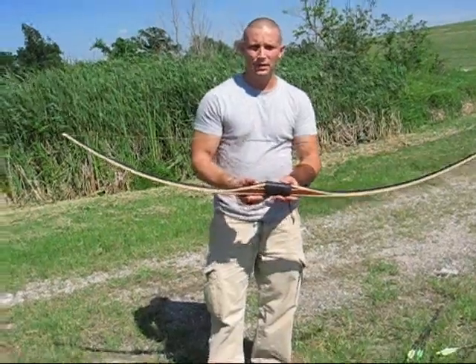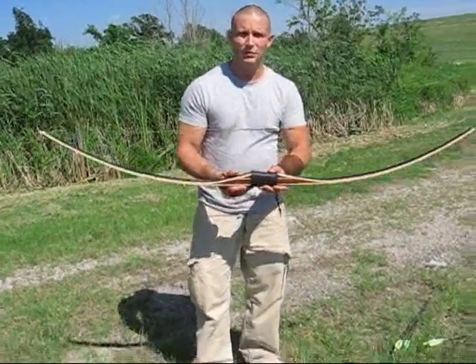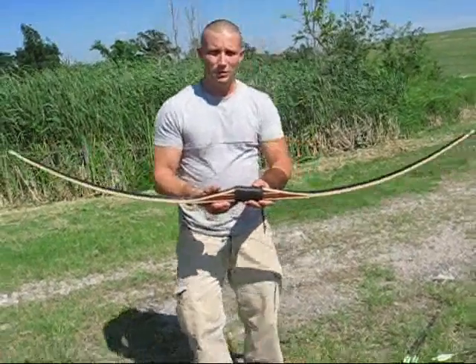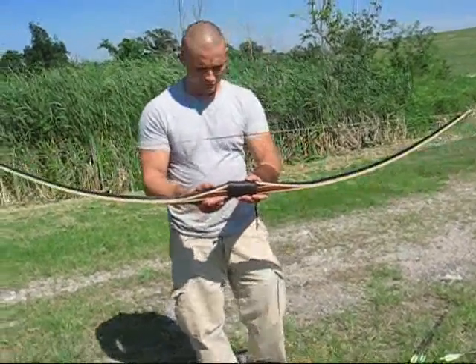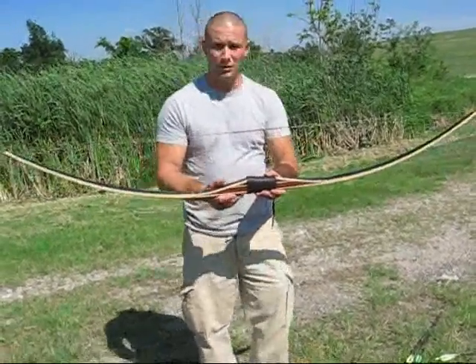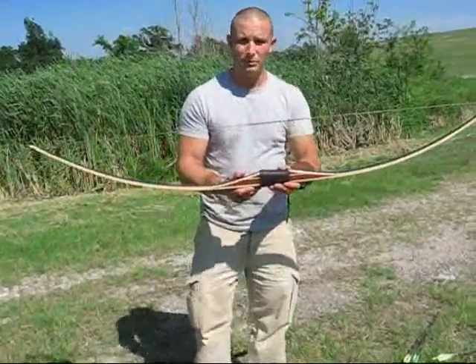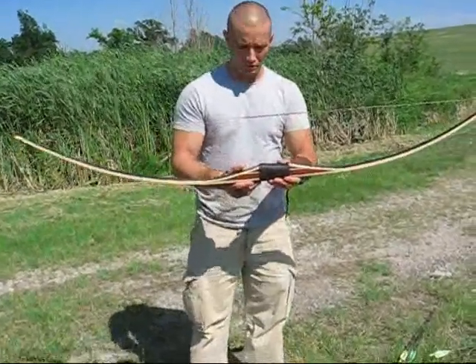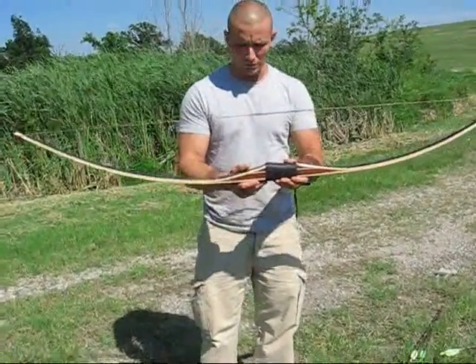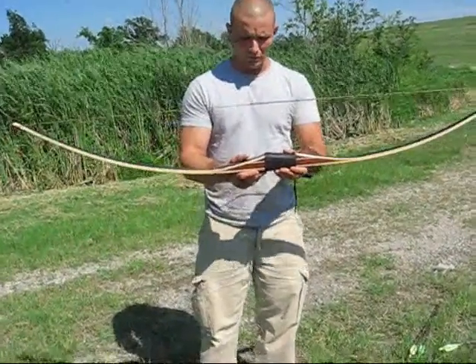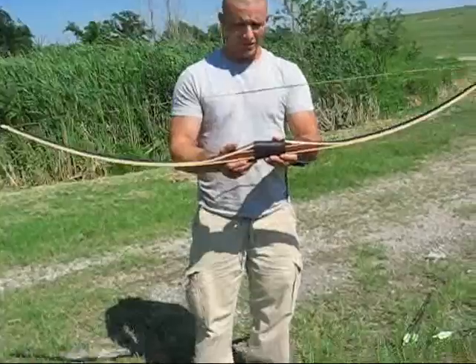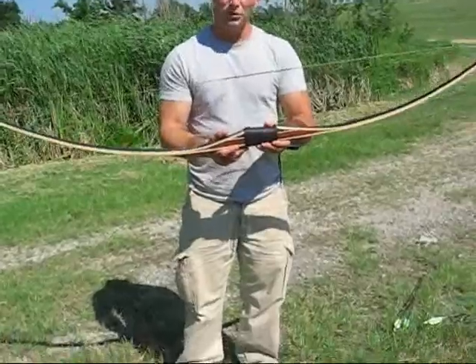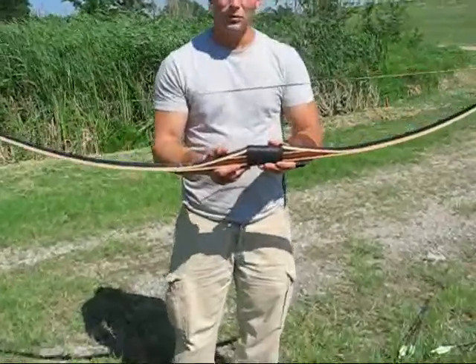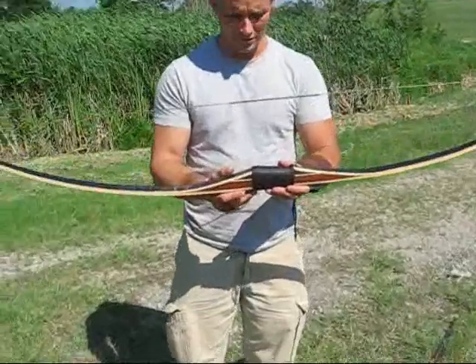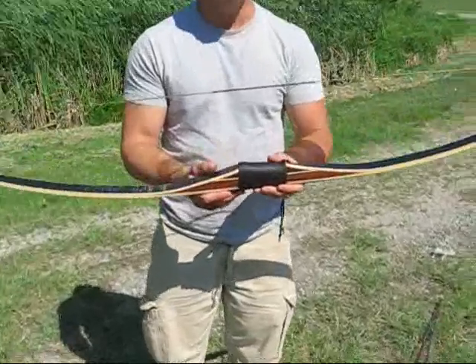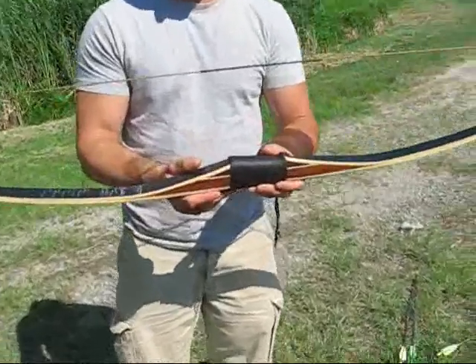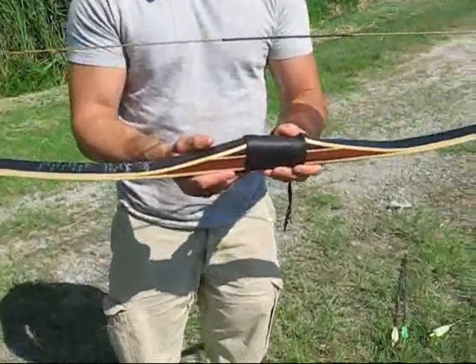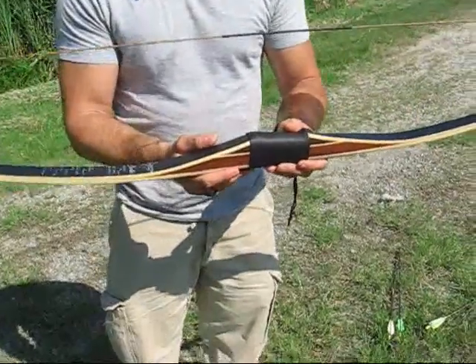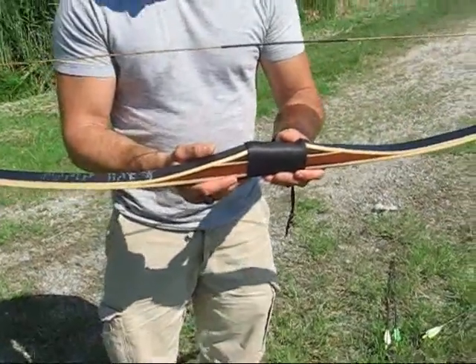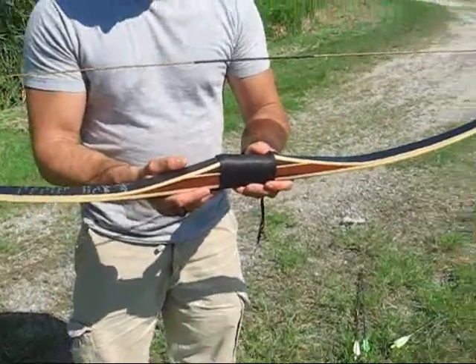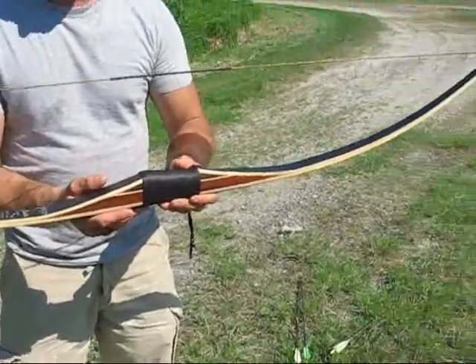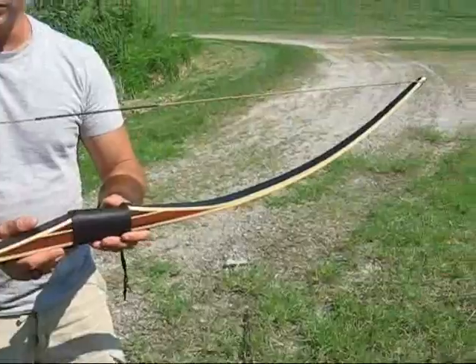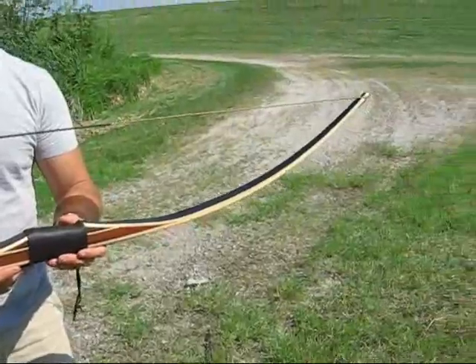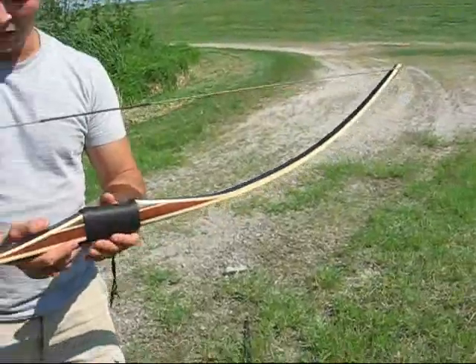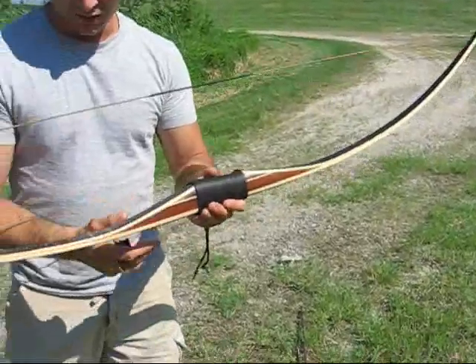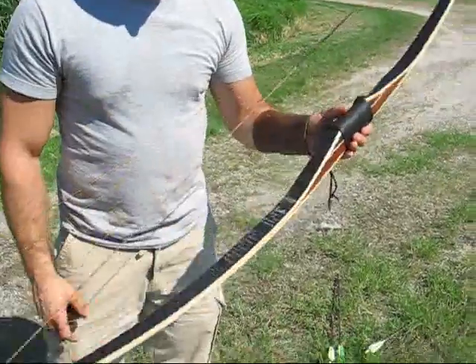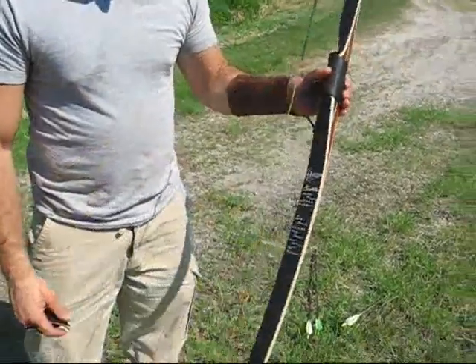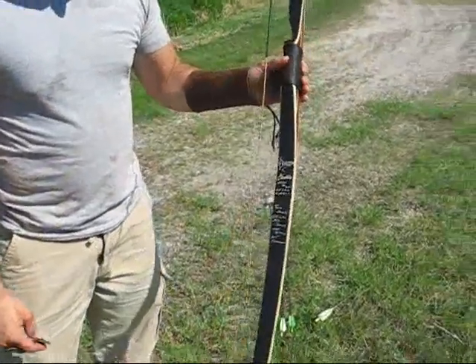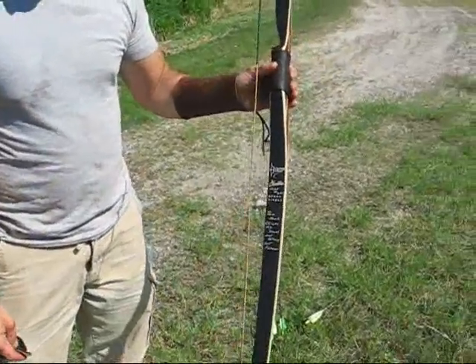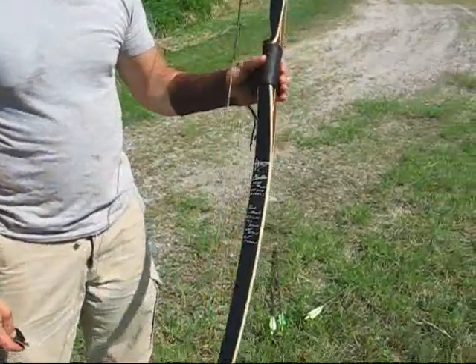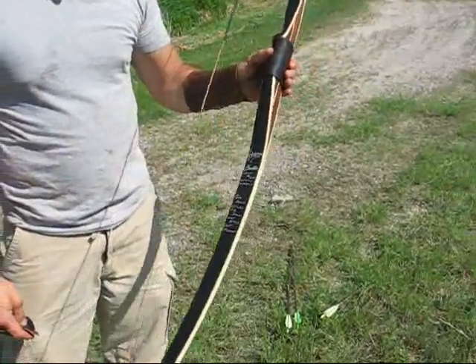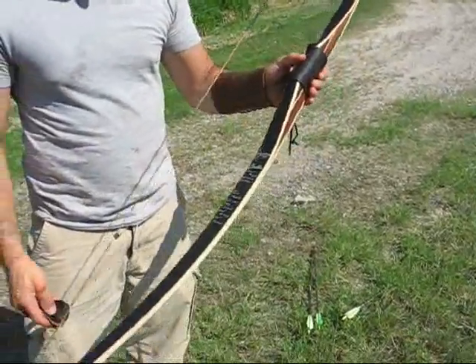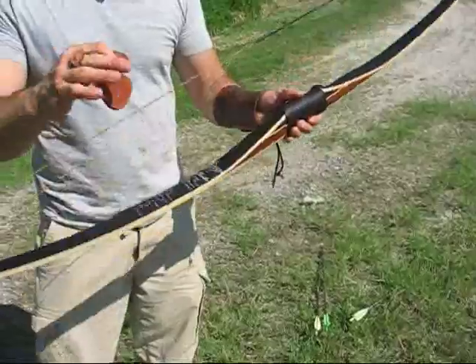Hi everyone, right here is a Bama bow. It's just been built, custom built for a guy named Matt Hamilton. It's a really heavy bow — a hunter model sitting at 102 pounds at 28 inches.